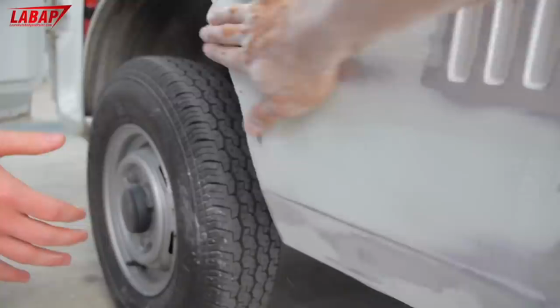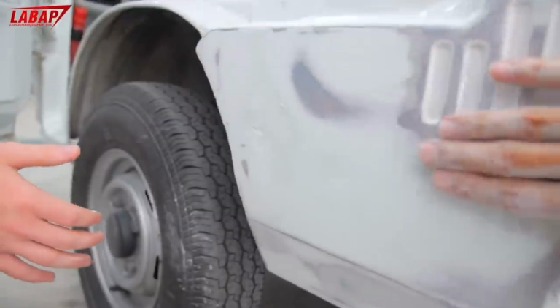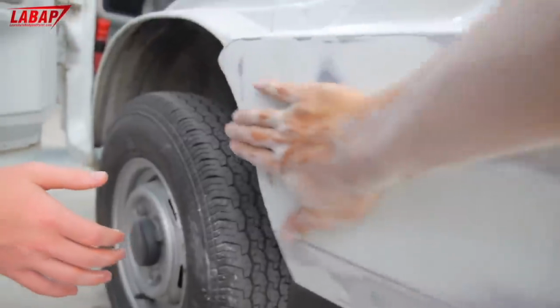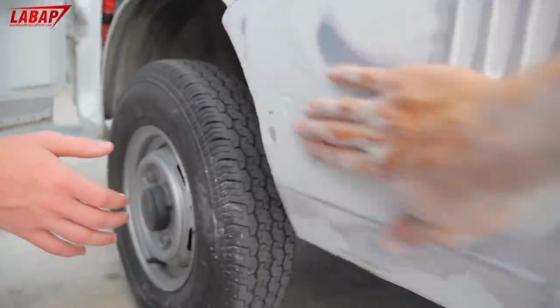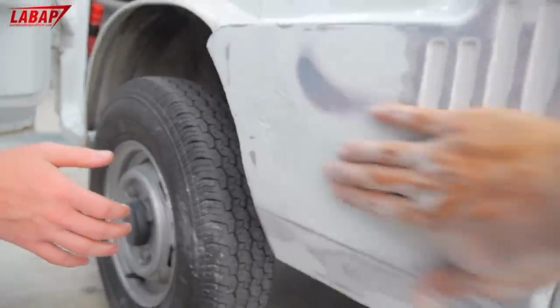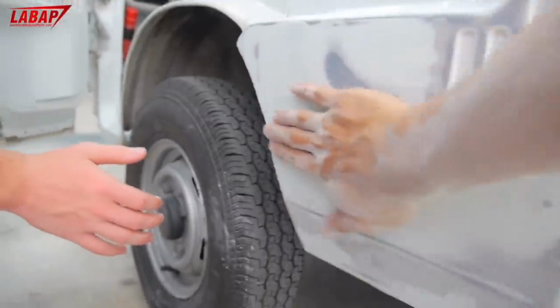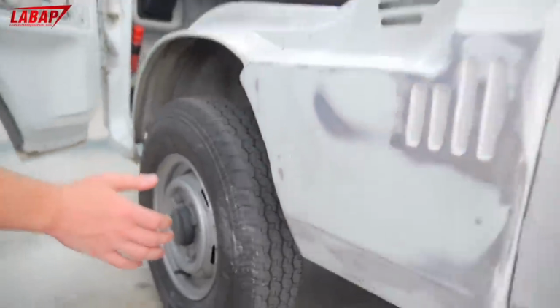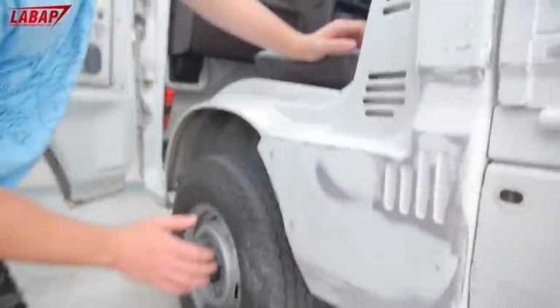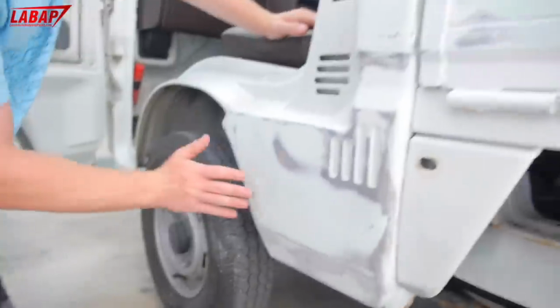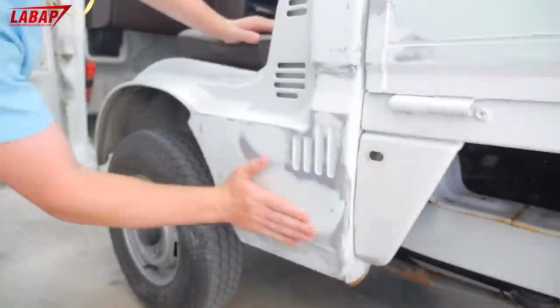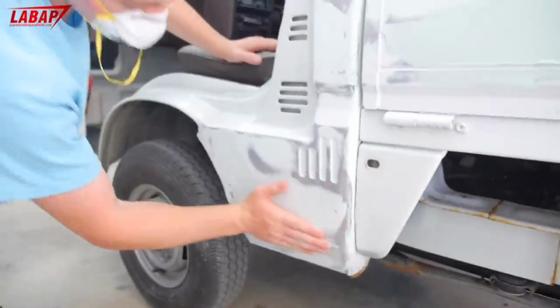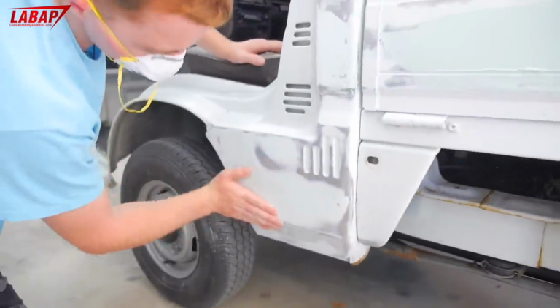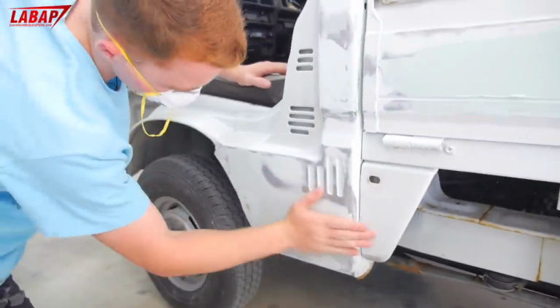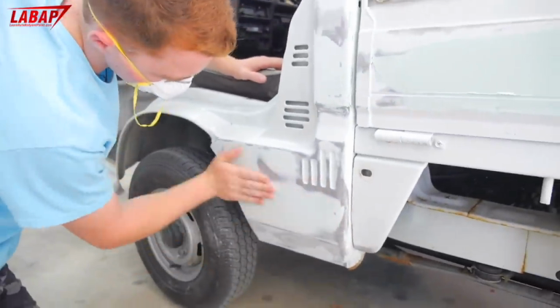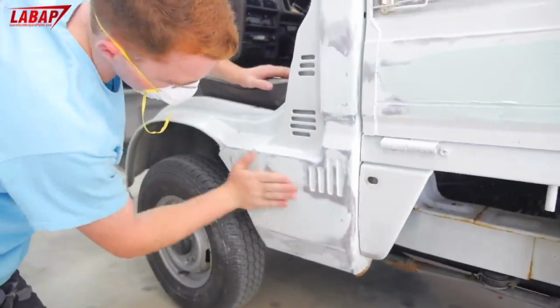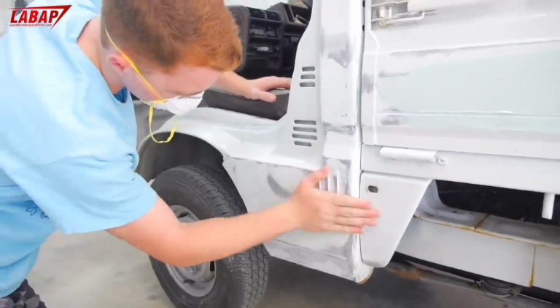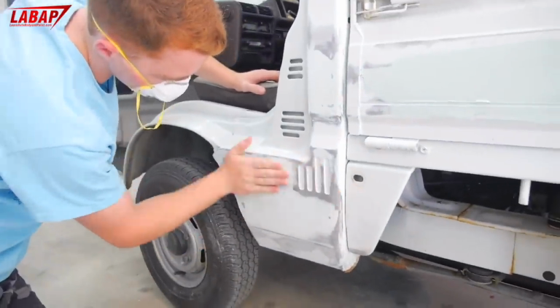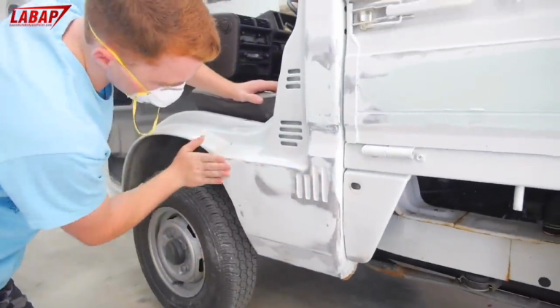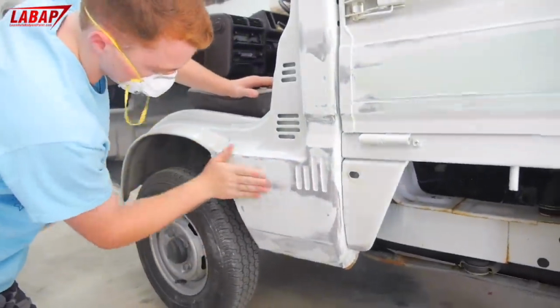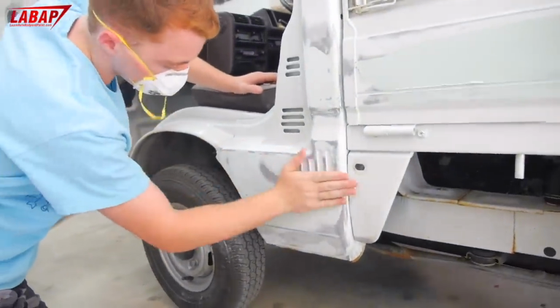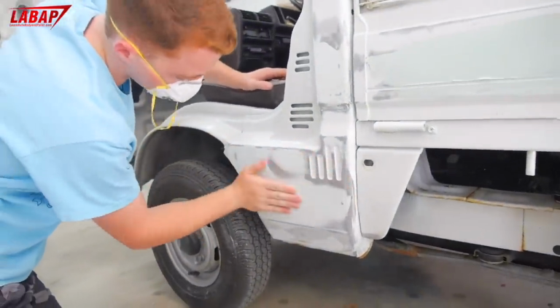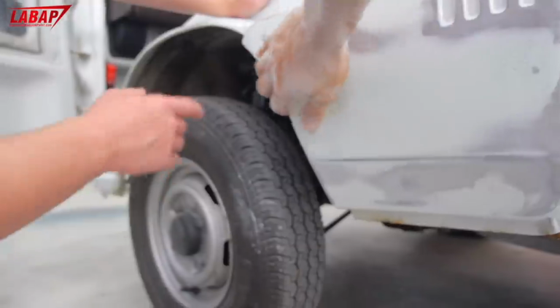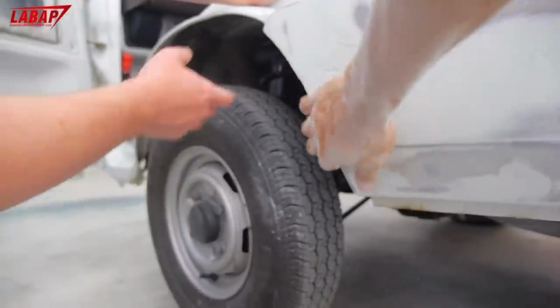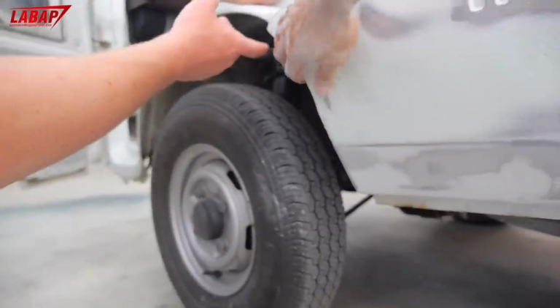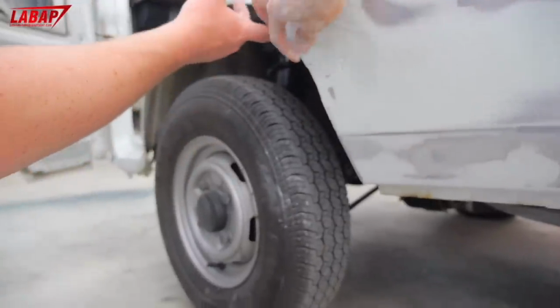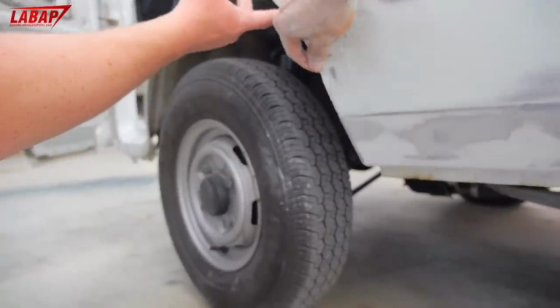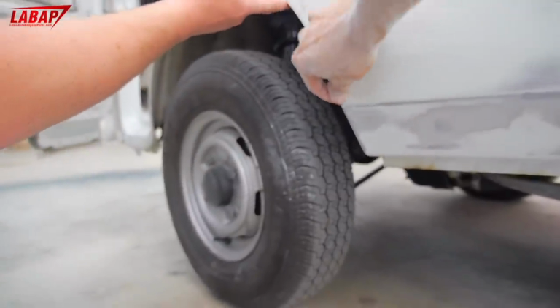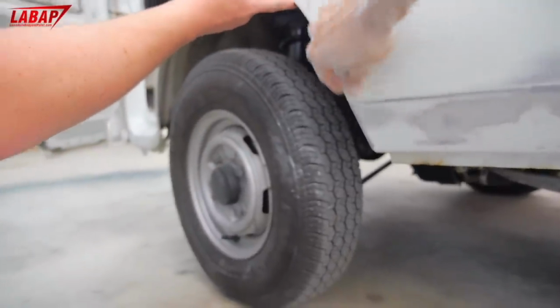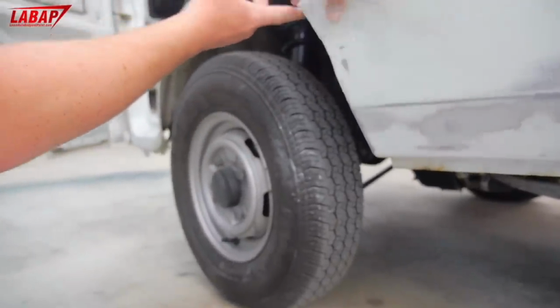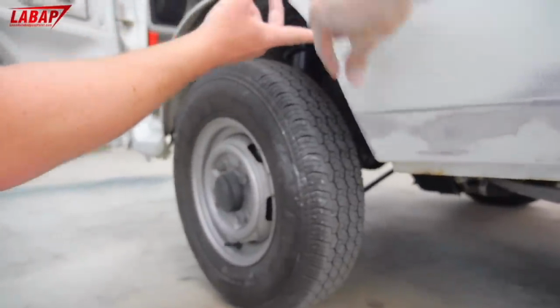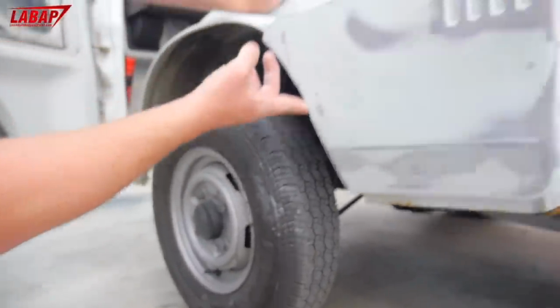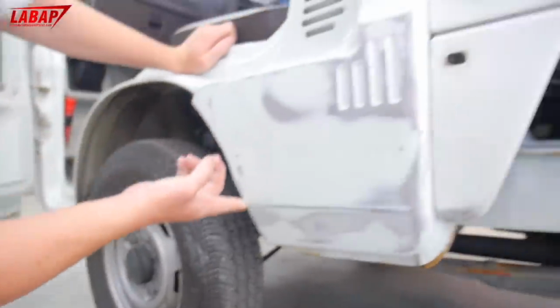Use long strokes — you'll fill it quicker. We'll re-coat this and make sure we get a nice corner when we're done.